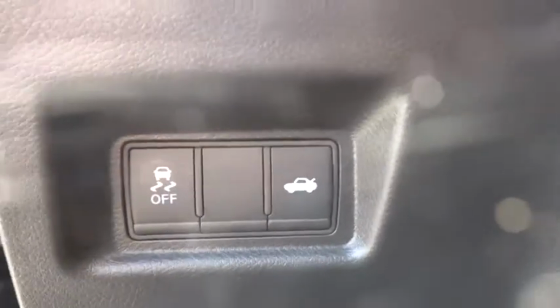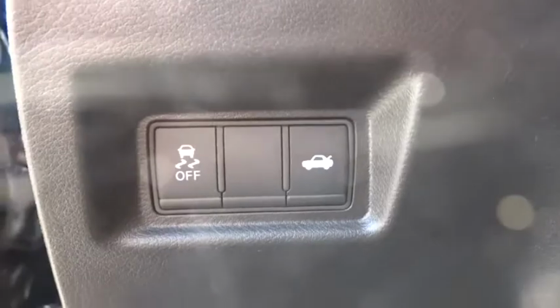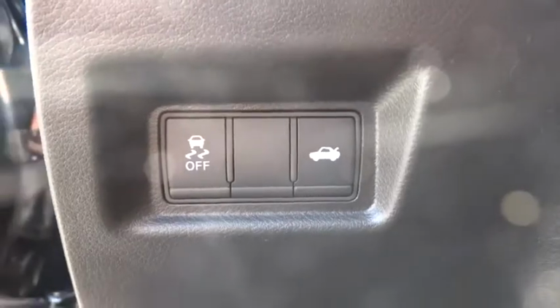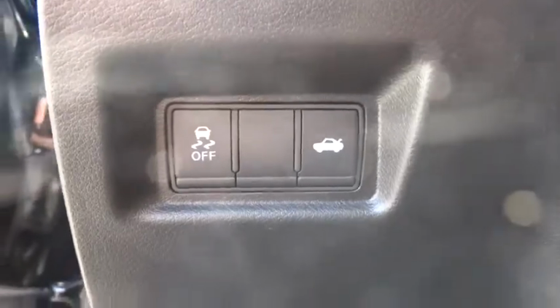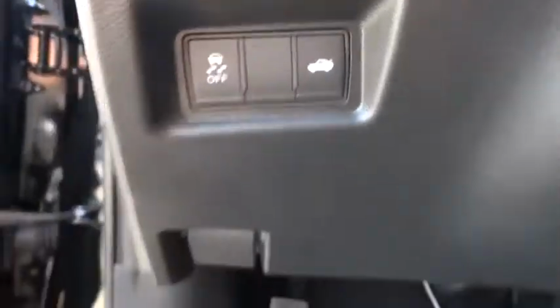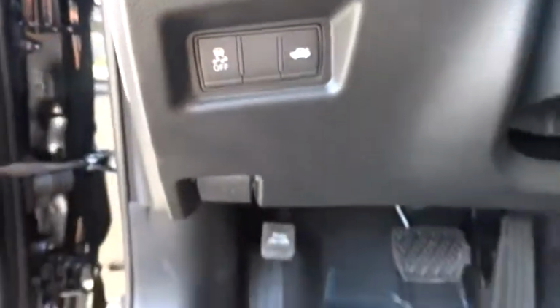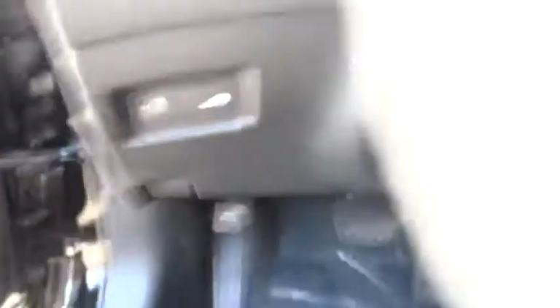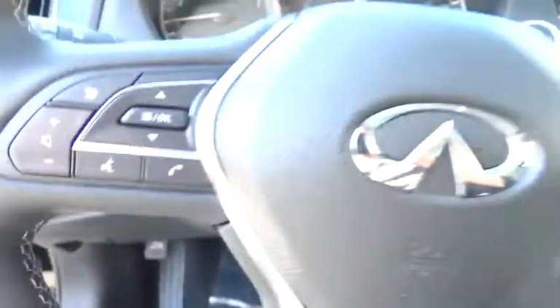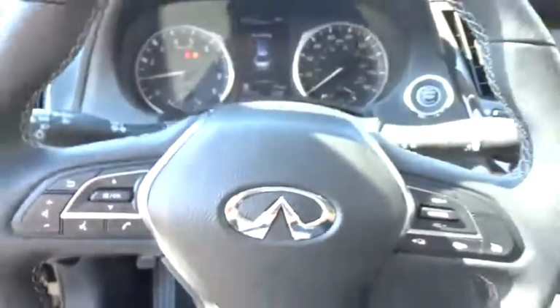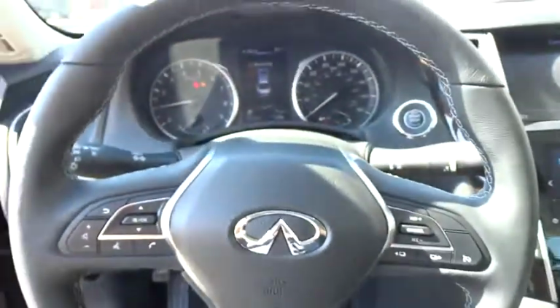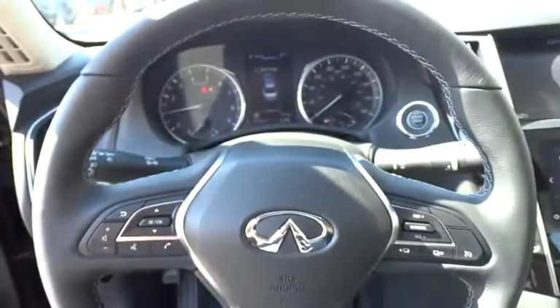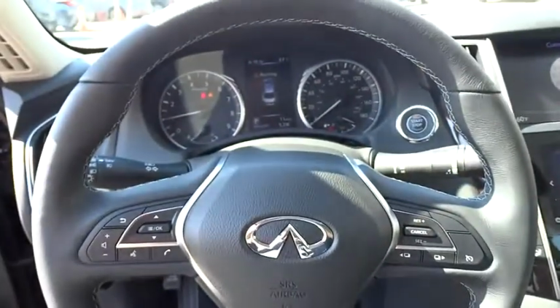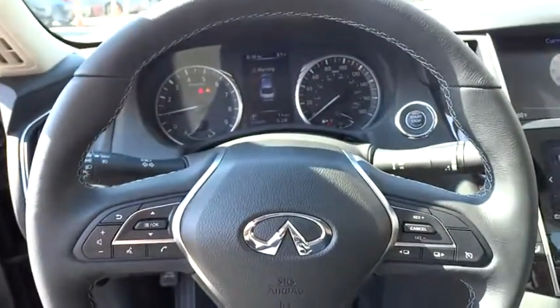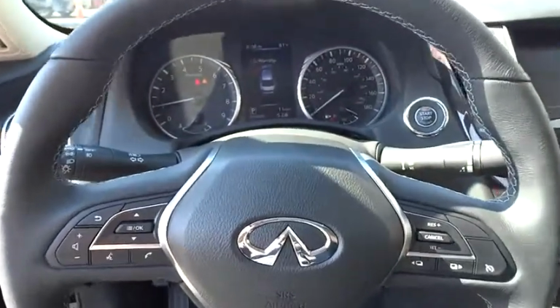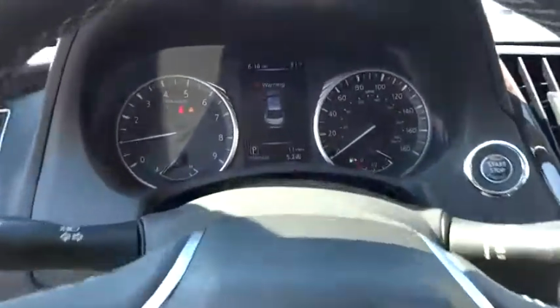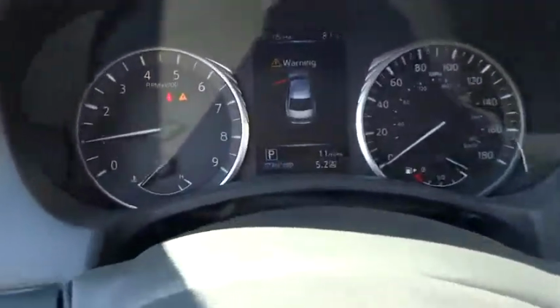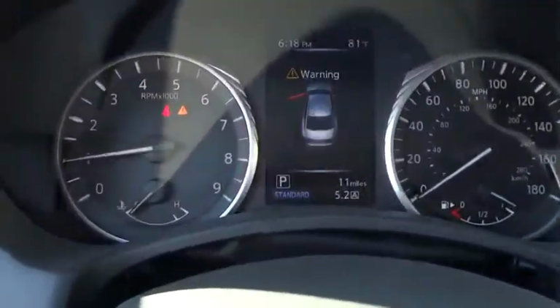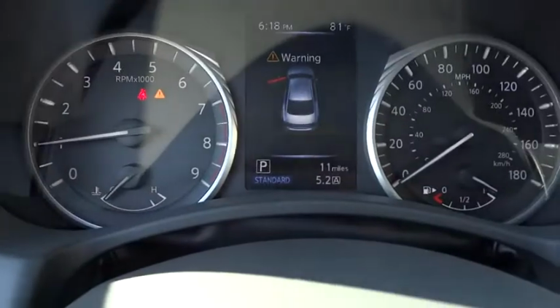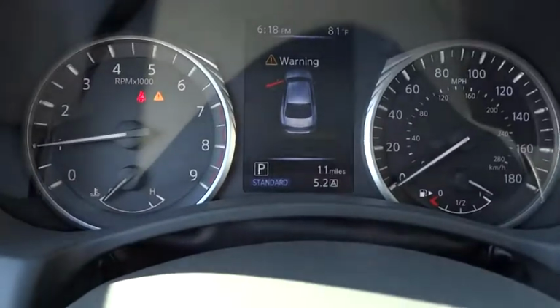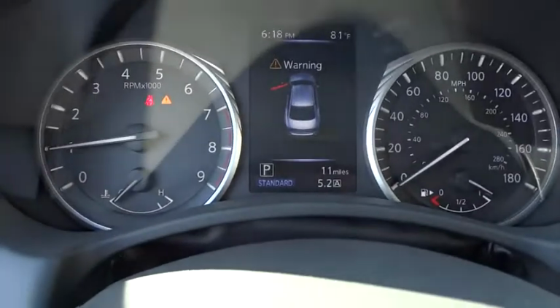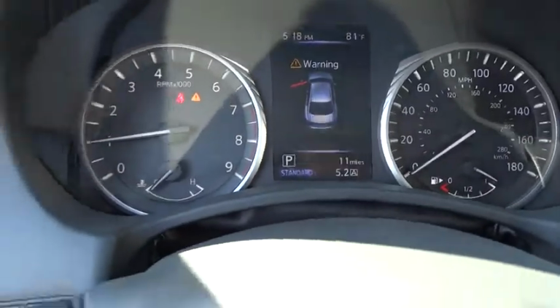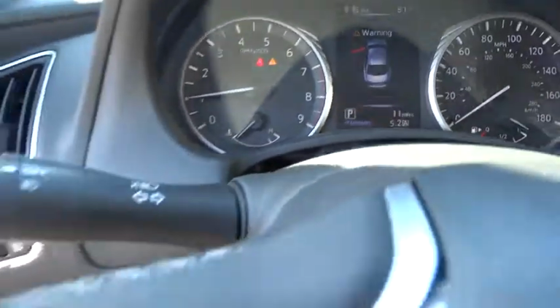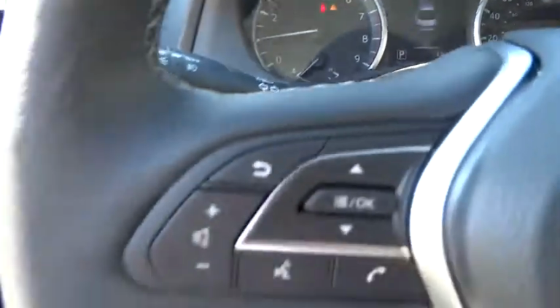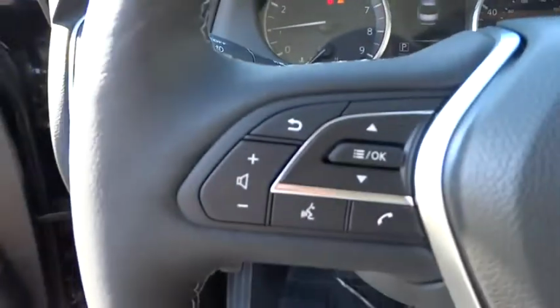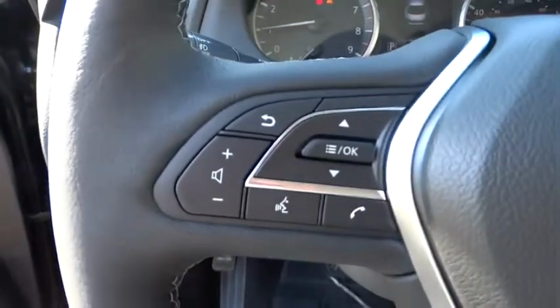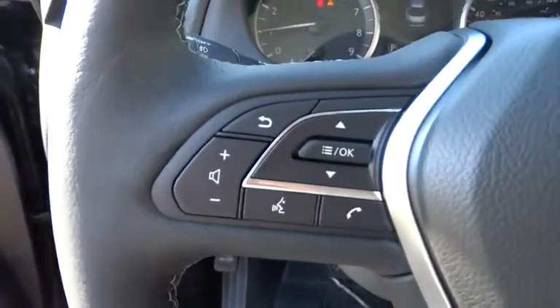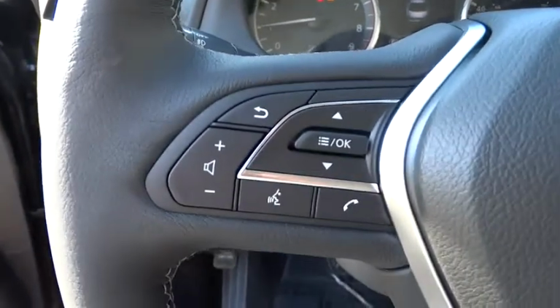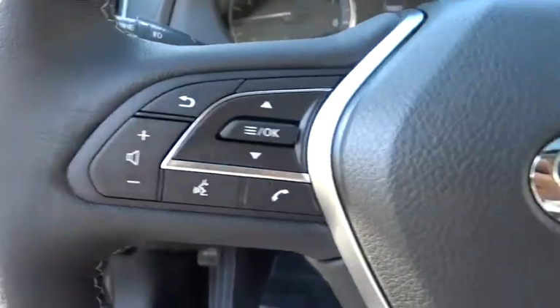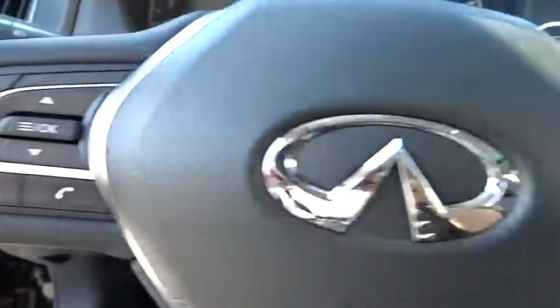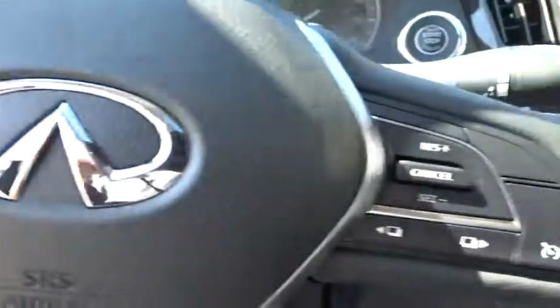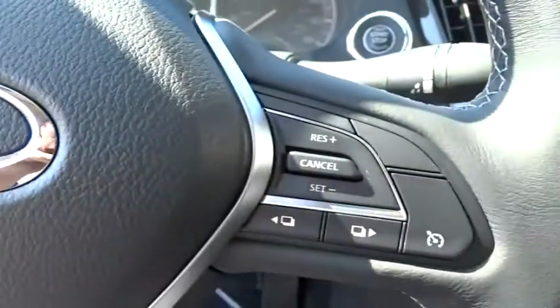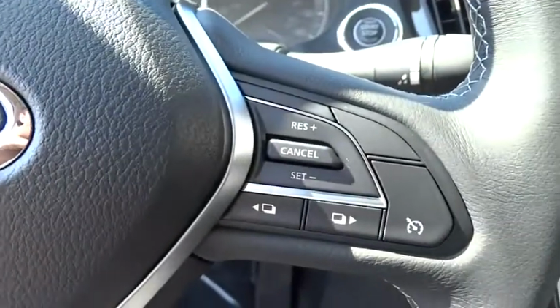Electronic stability control, power windows, rear window defroster, security system, brake assist, remote keyless entry, overhead console, panic alarm, power moonroof.